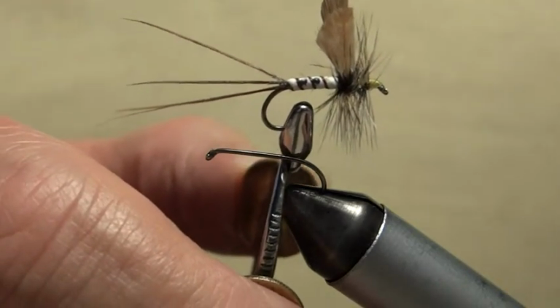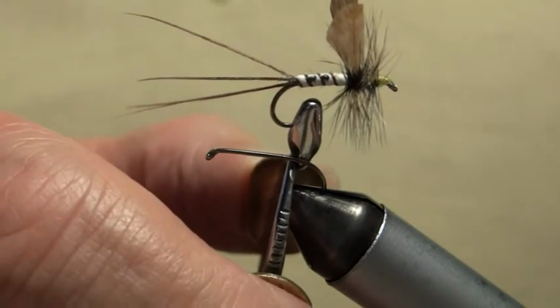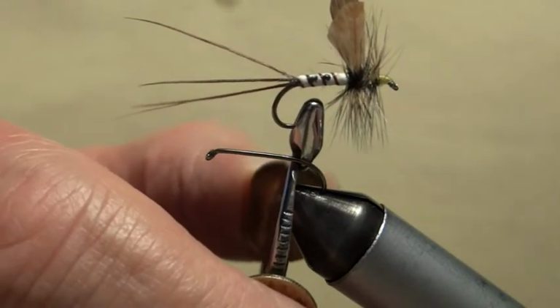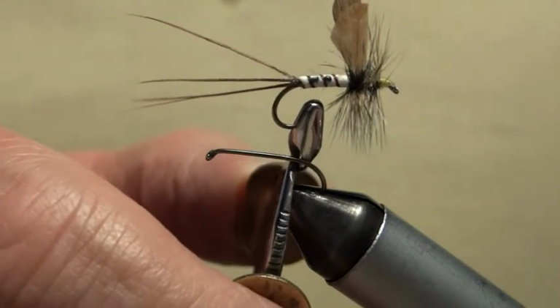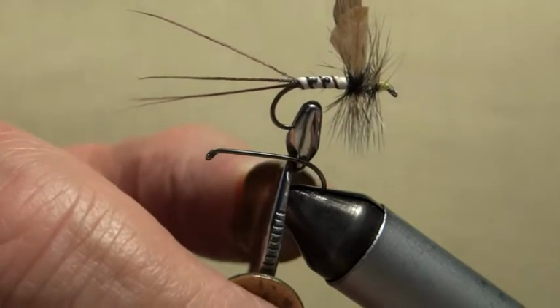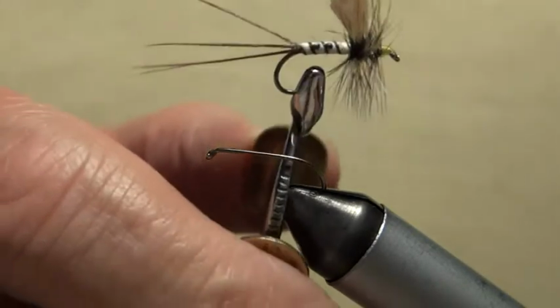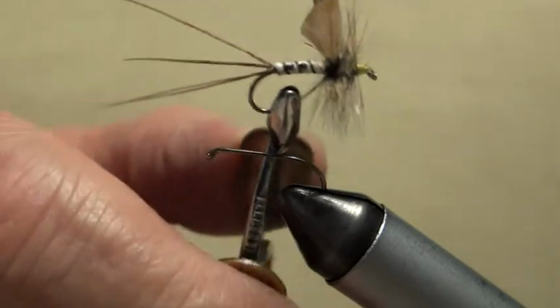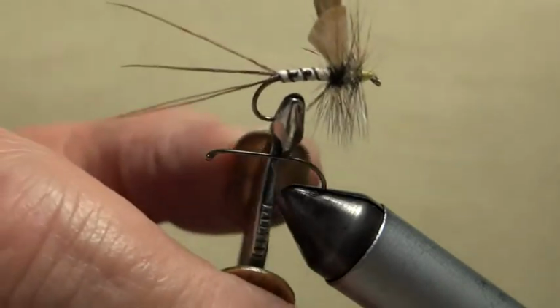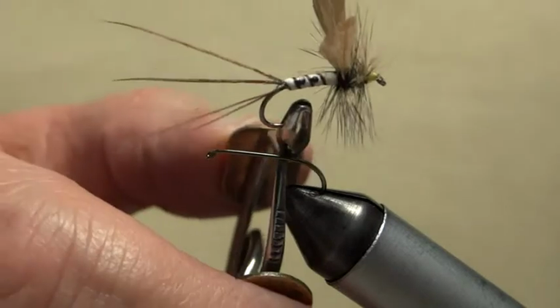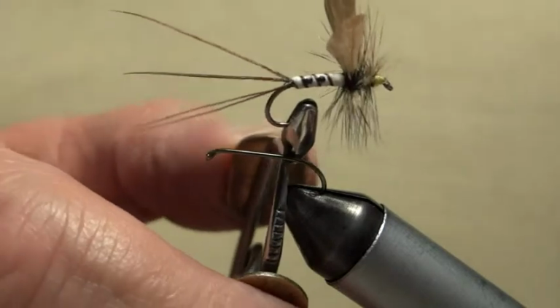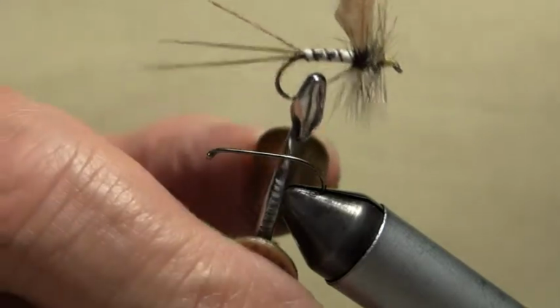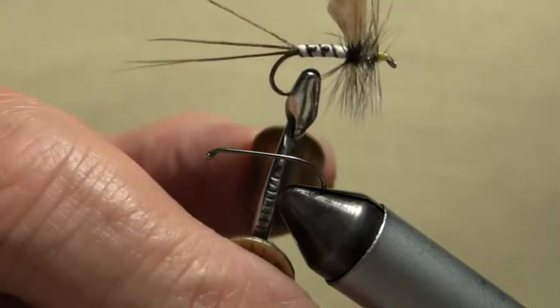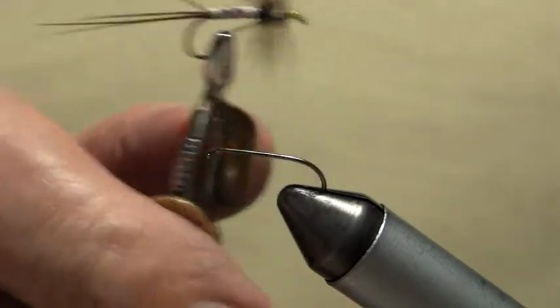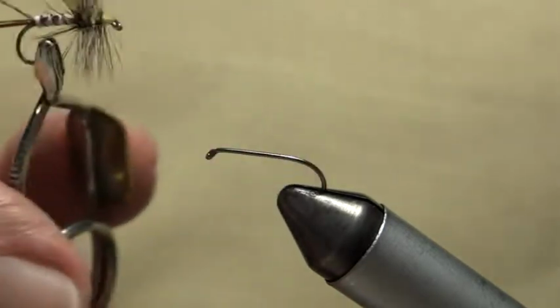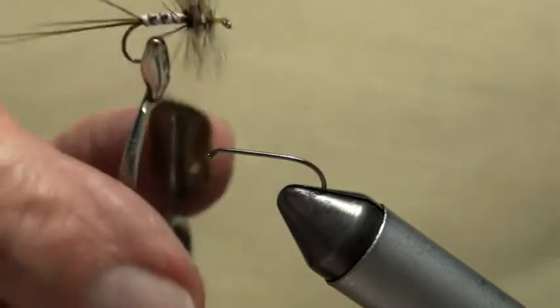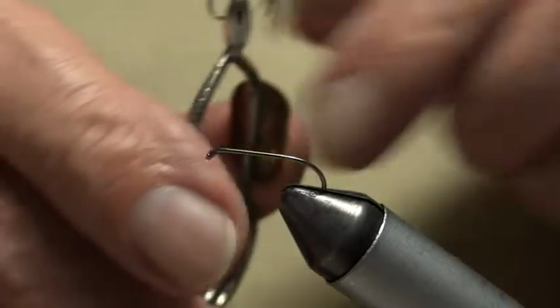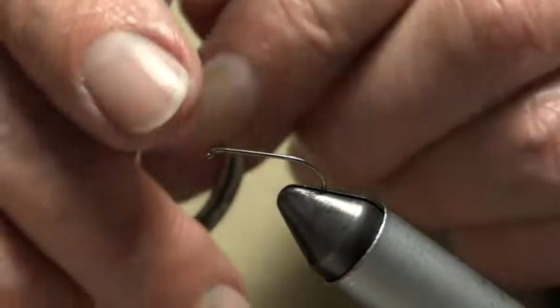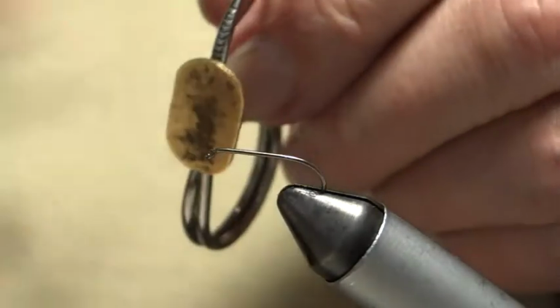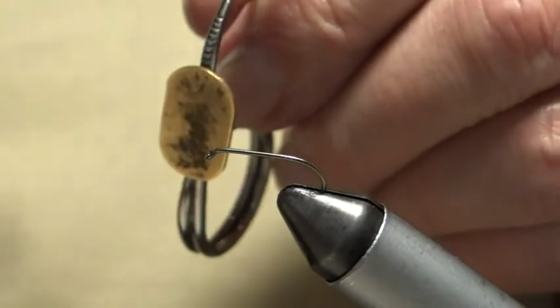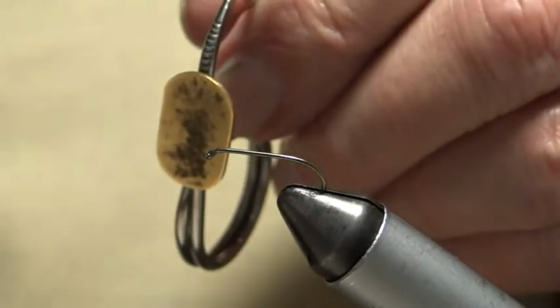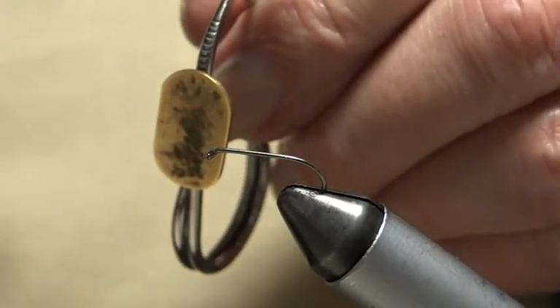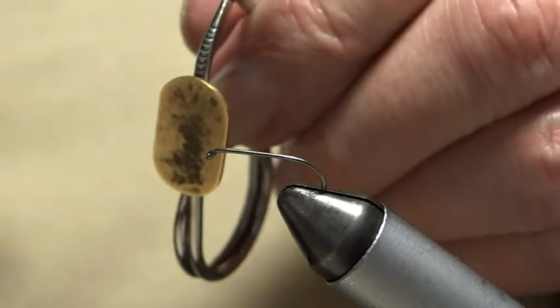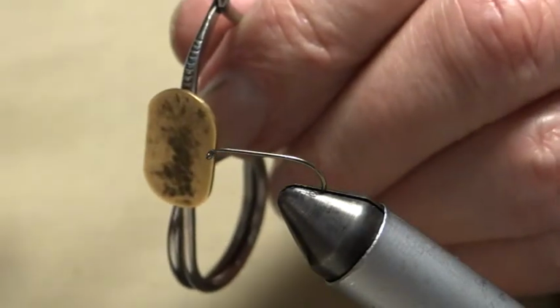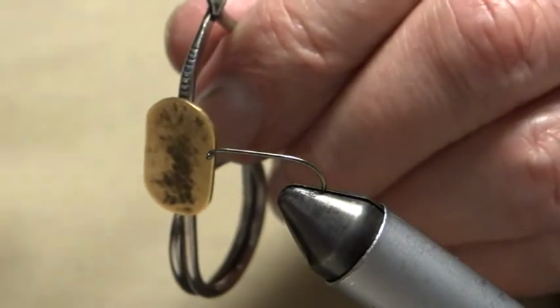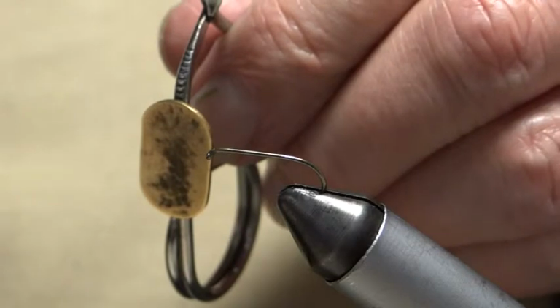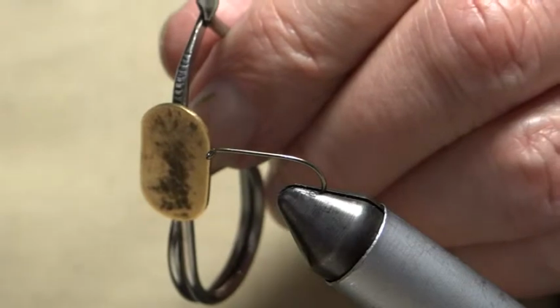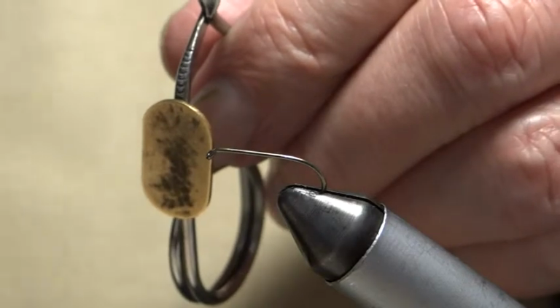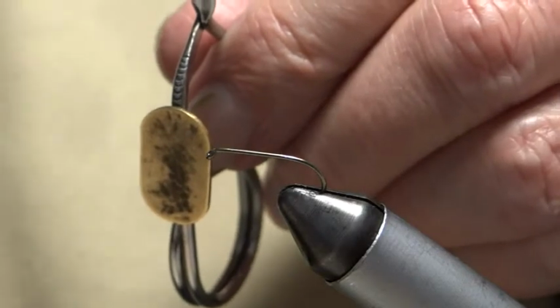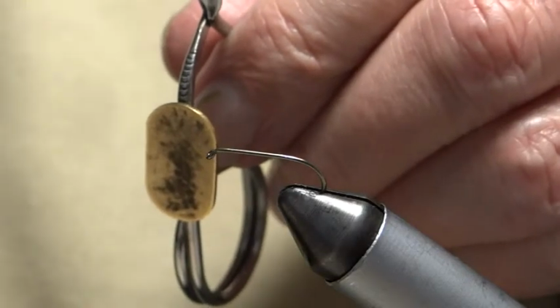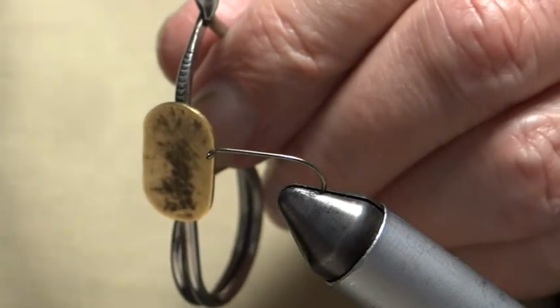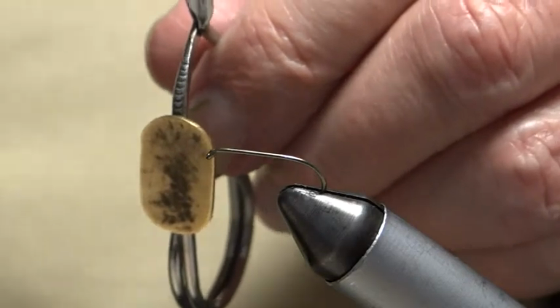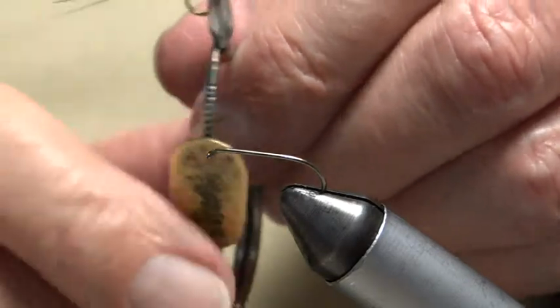On the Wenny, there is a sparse hatch. So if you want to see a Mayfly, you need to go to the Wenny.